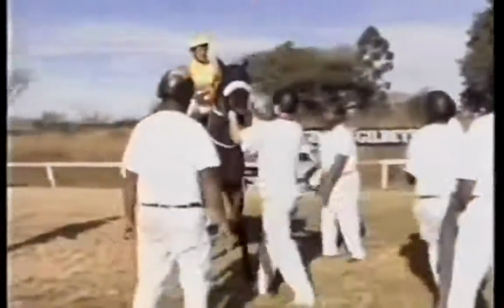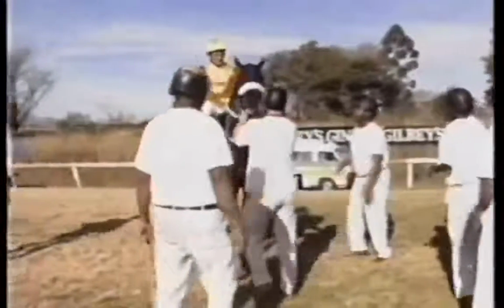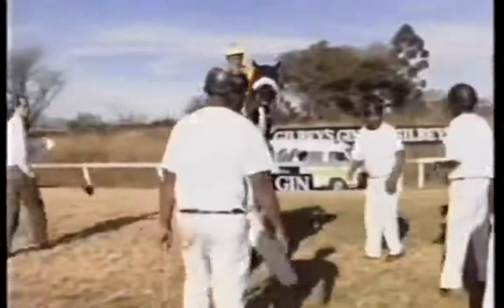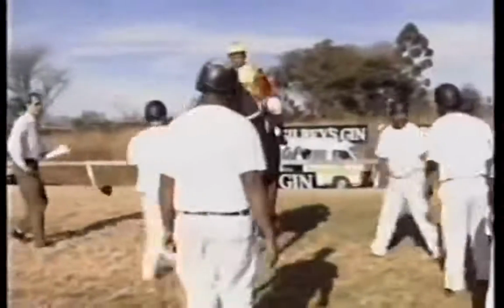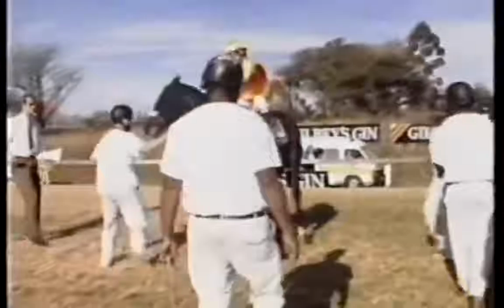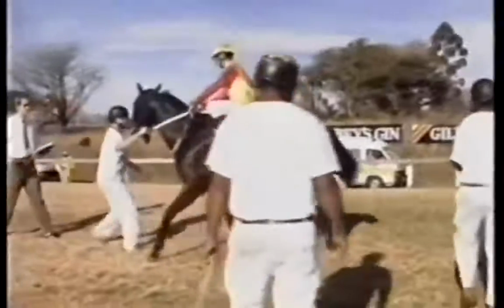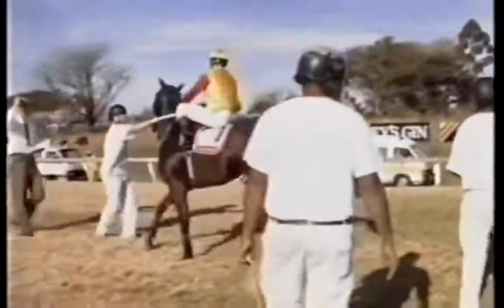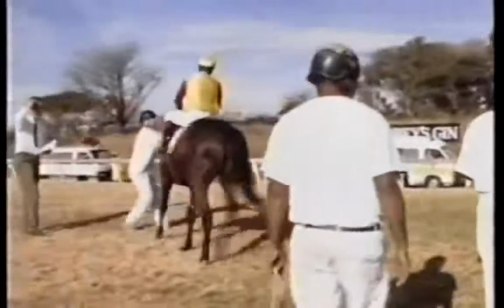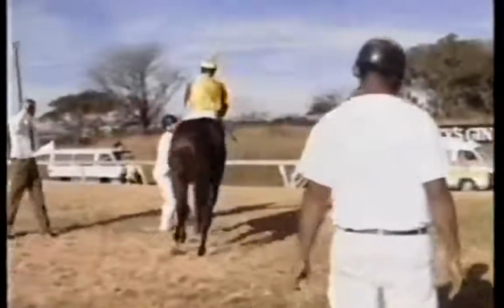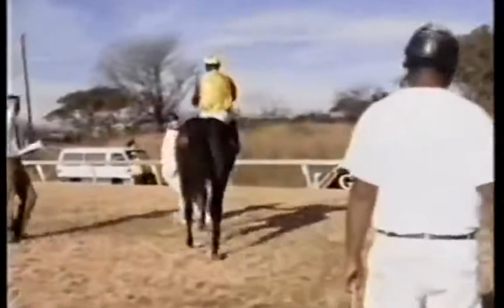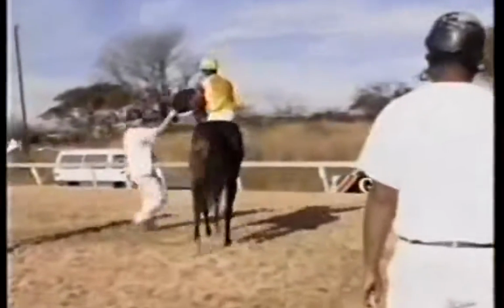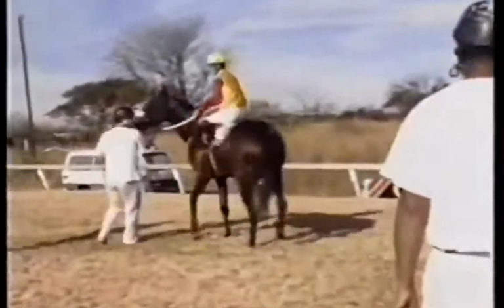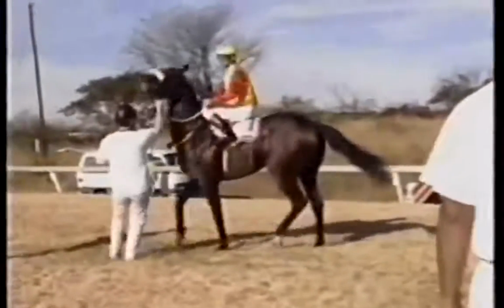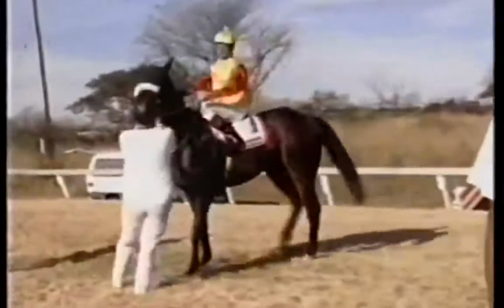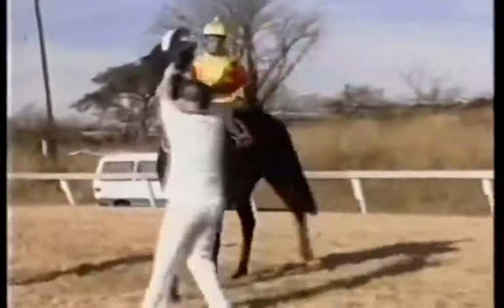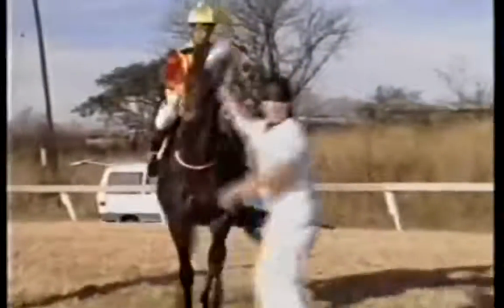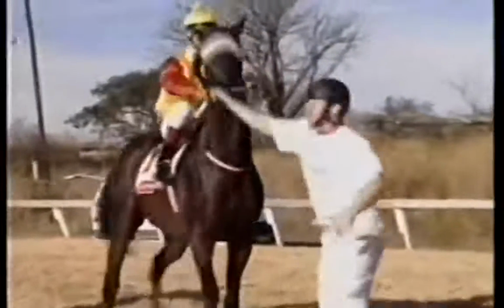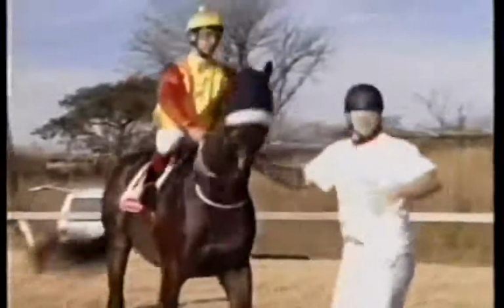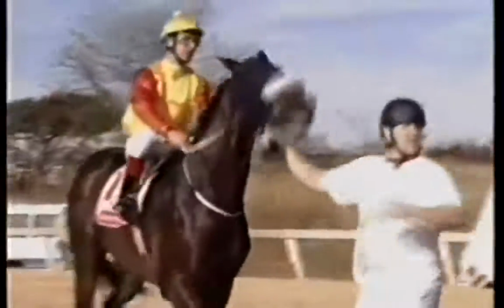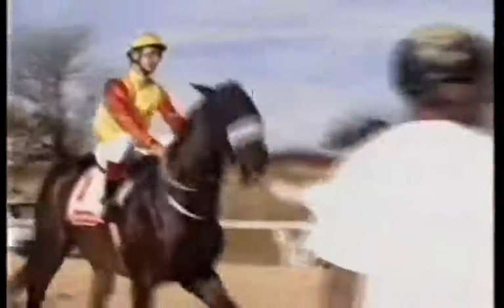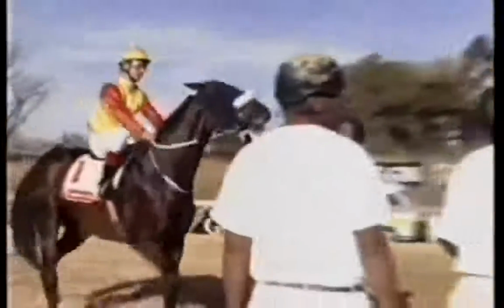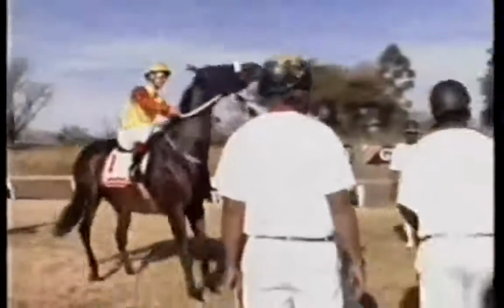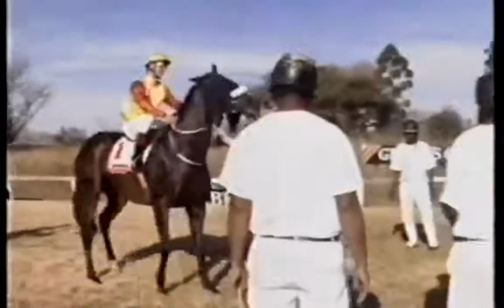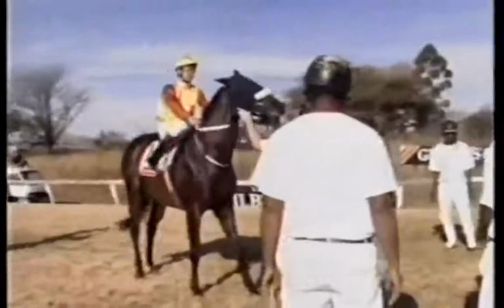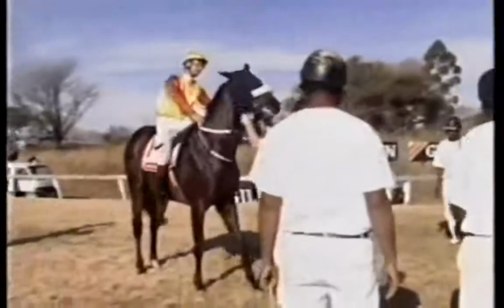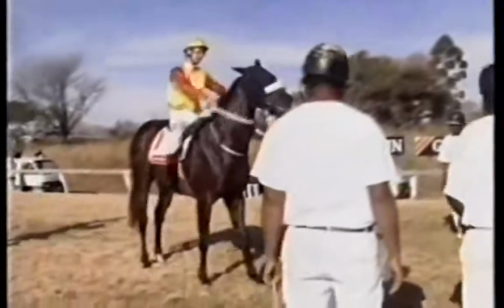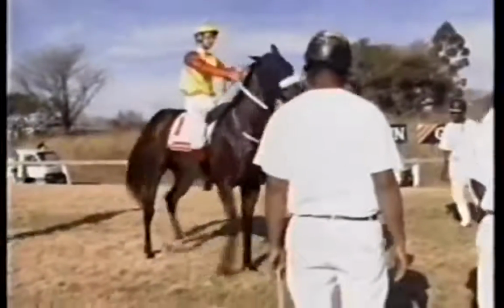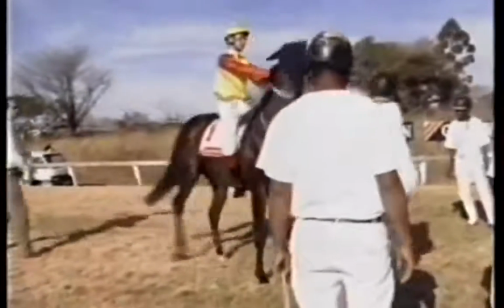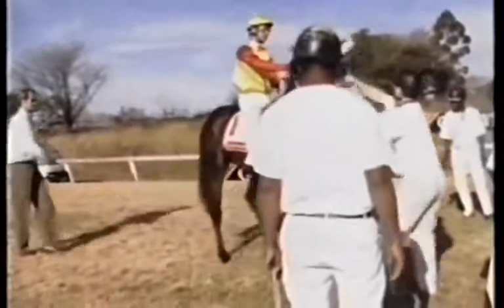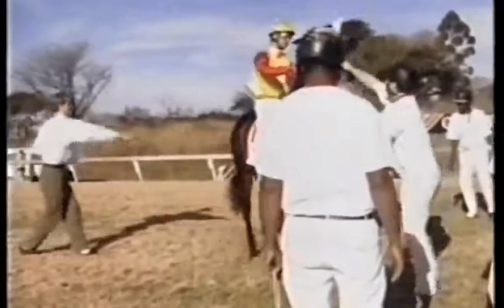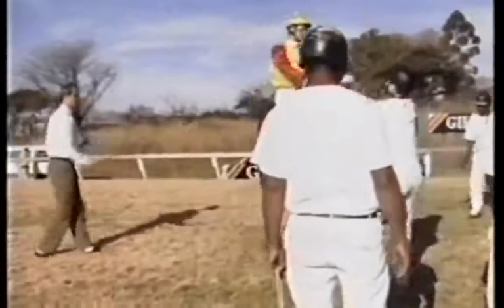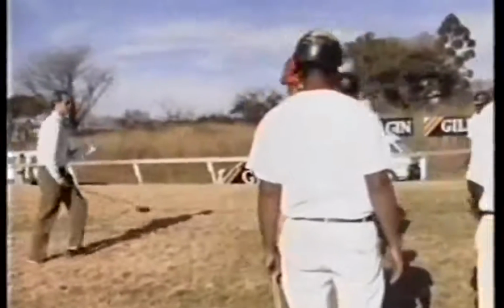That's the 34th running of the Gilby Stakes over 1,200 metres. Flow Bayou is fitted with the hood — last time out he was badly in need of the run. He's won nine out of his 11 starts. Carl Nisius is the rider, as we watch him go towards the starting stalls, fitted with that hood.